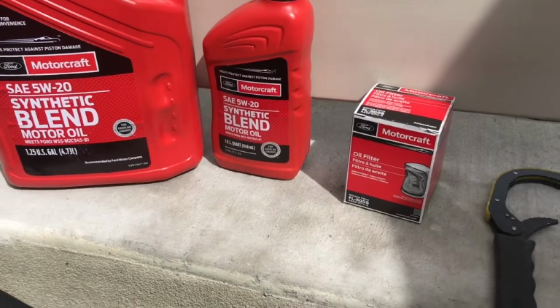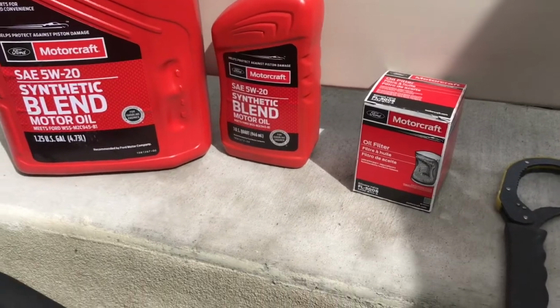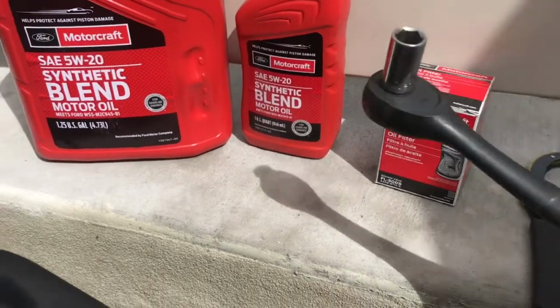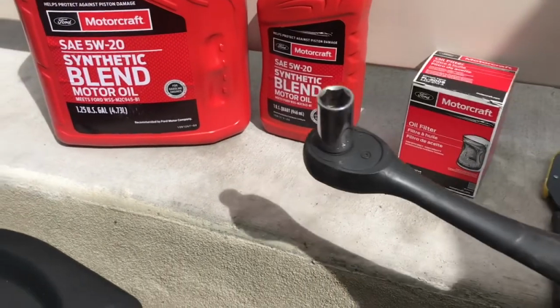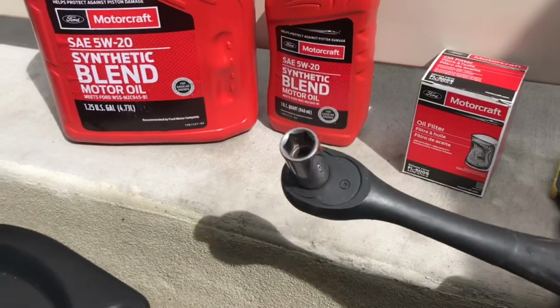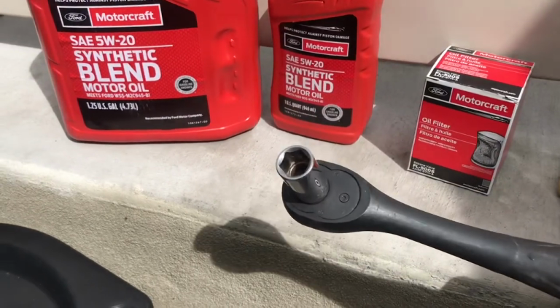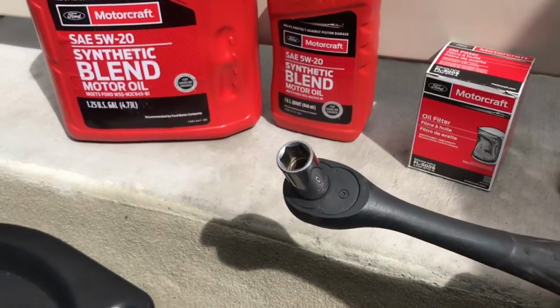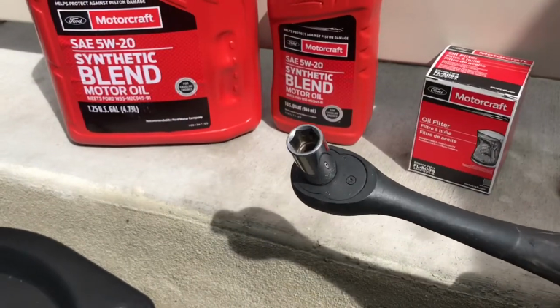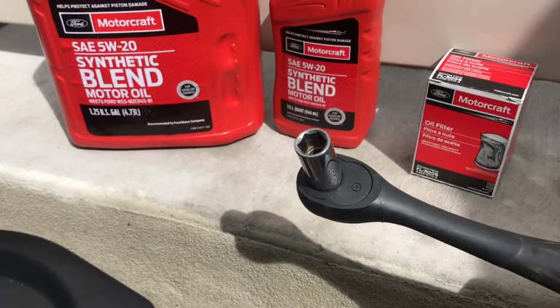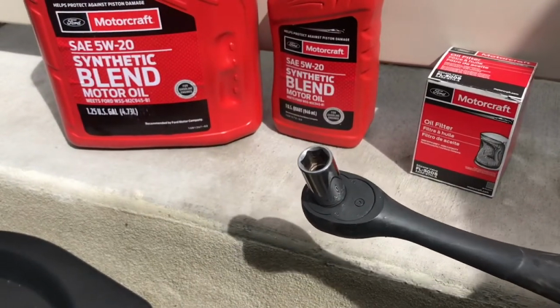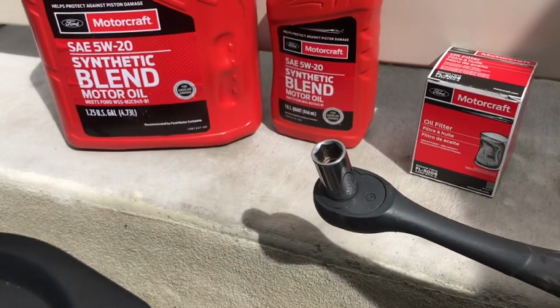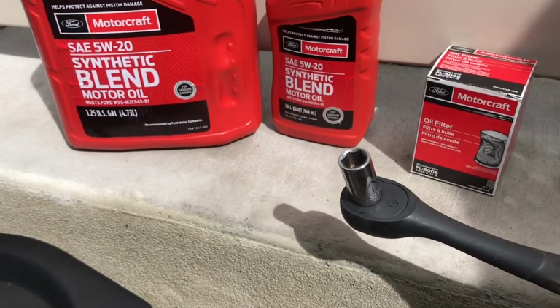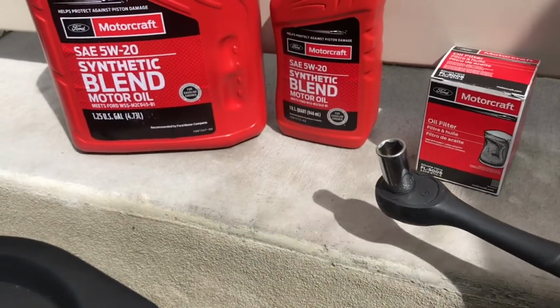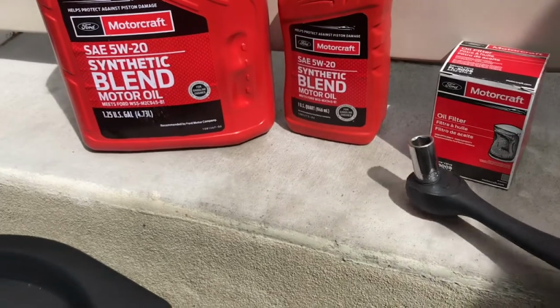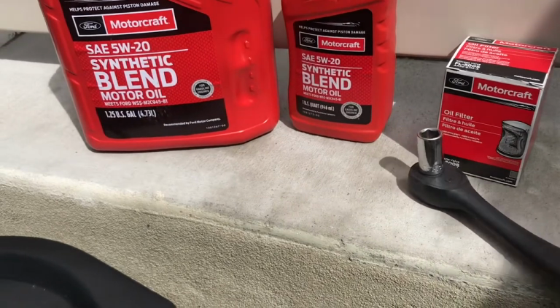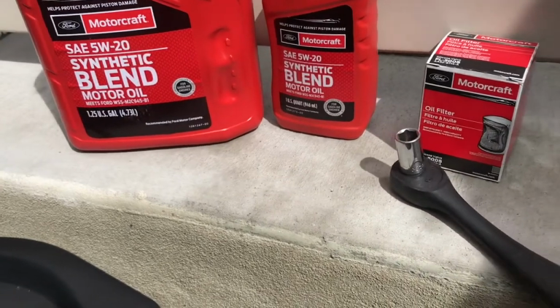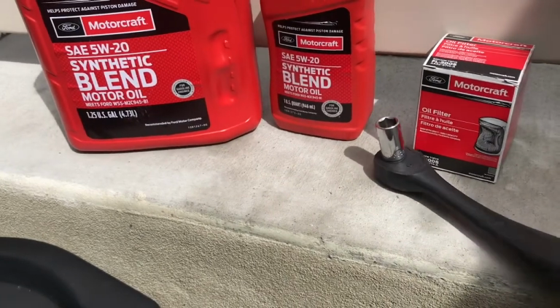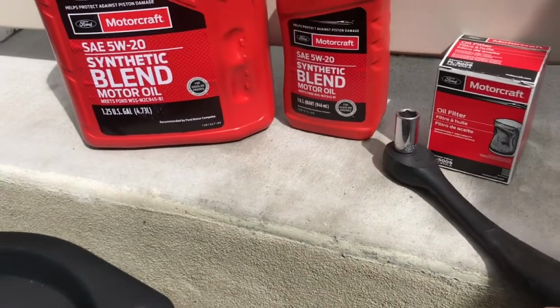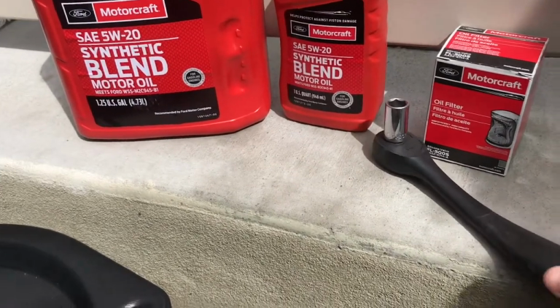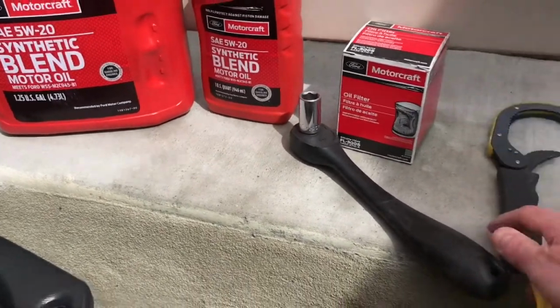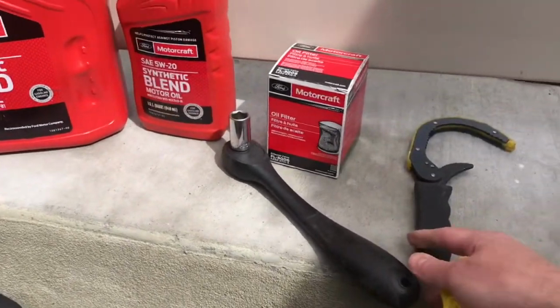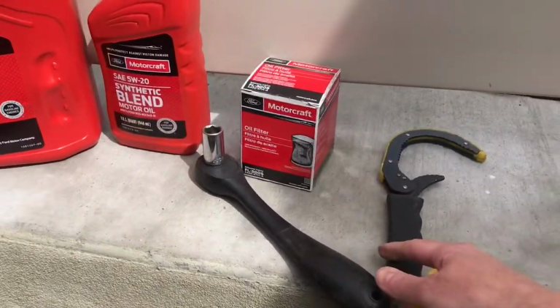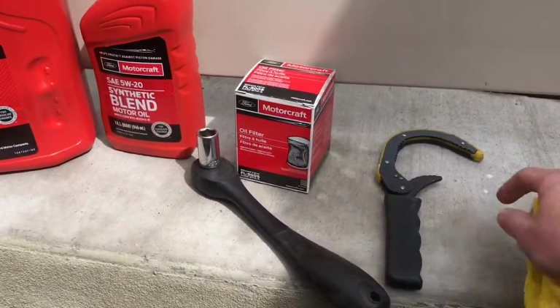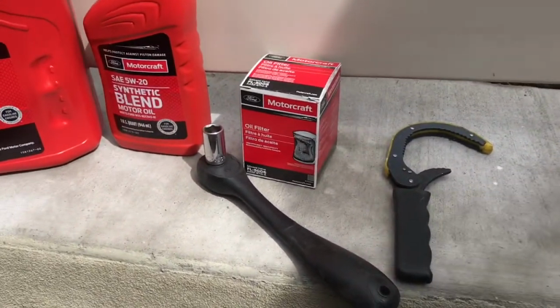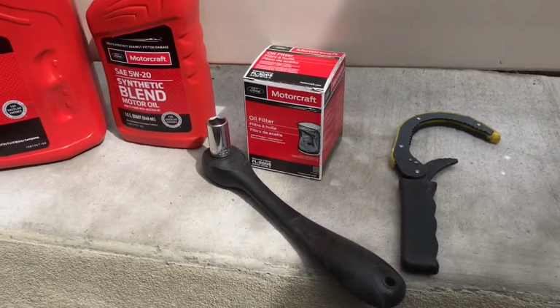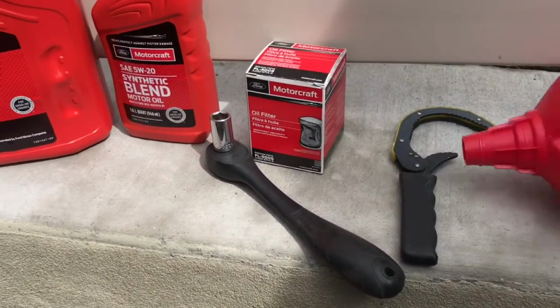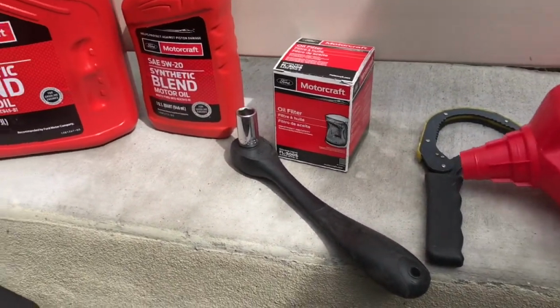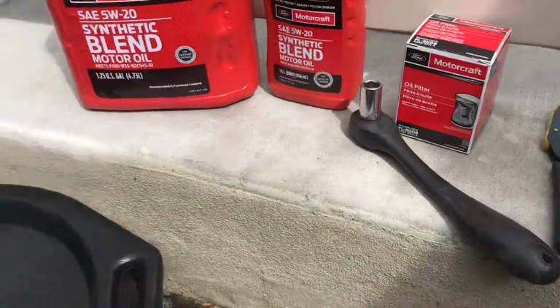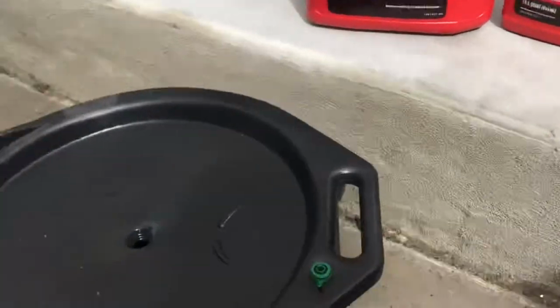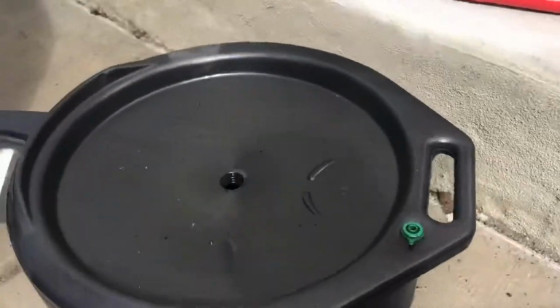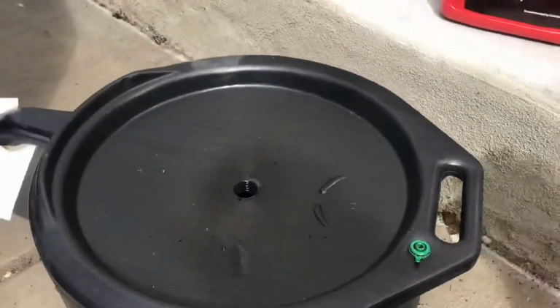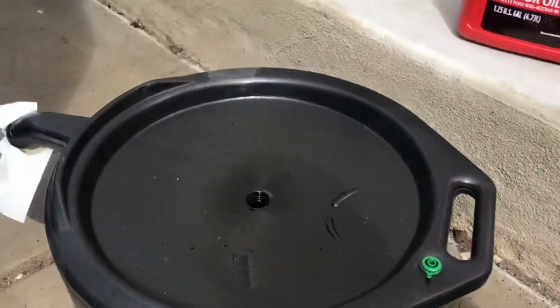You need a 15mm socket or wrench to take off the drain bolt. You need some kind of a filter wrench, and then just a funnel, and this is just an oil catch can.